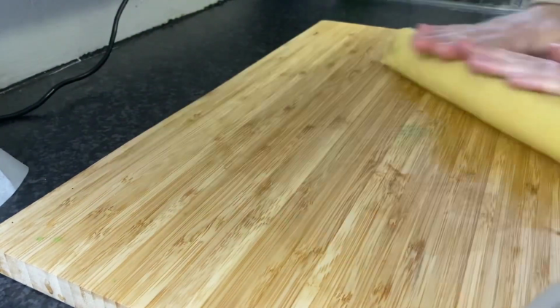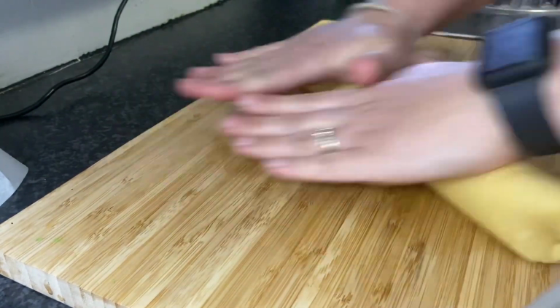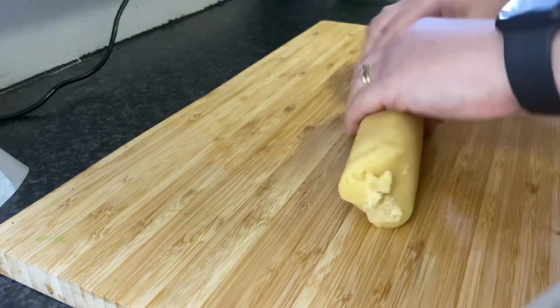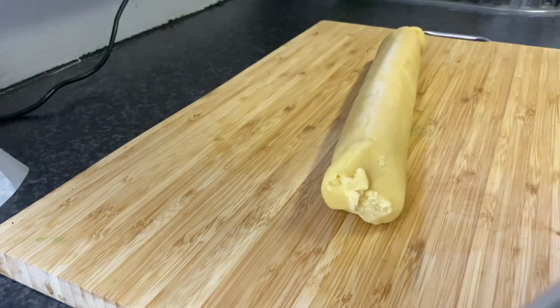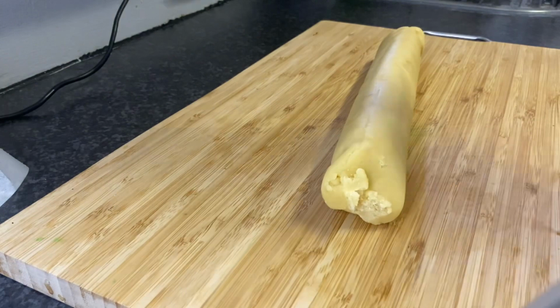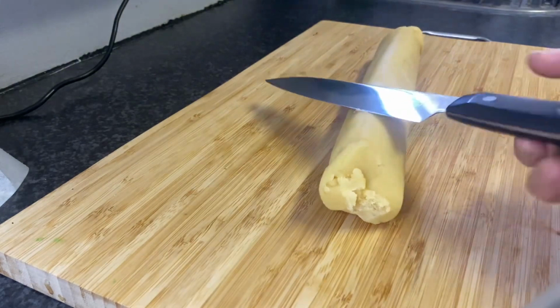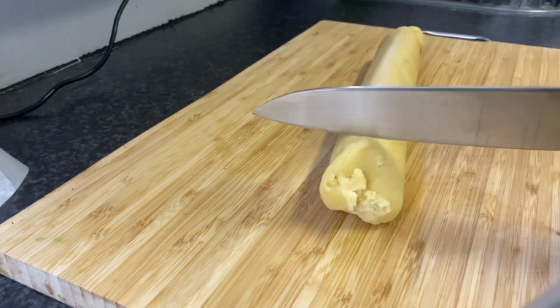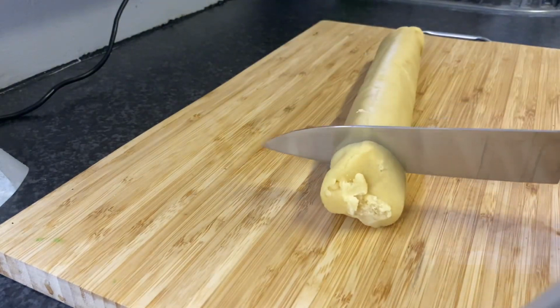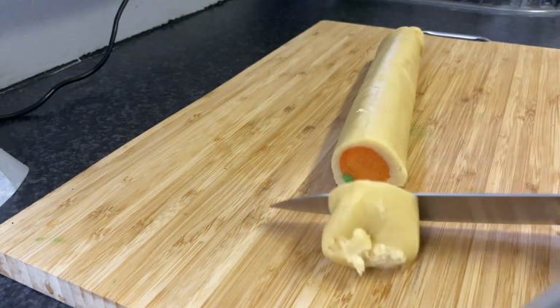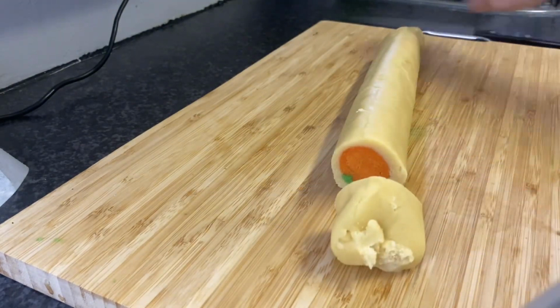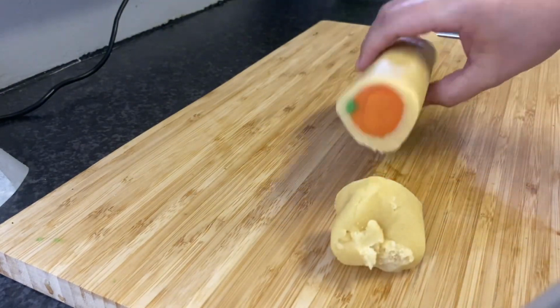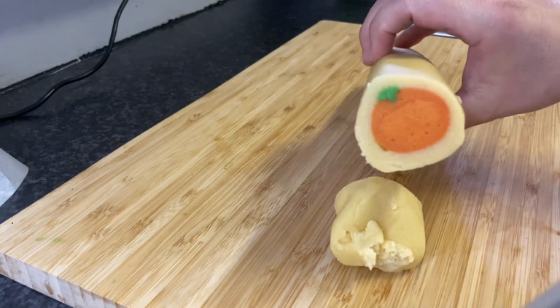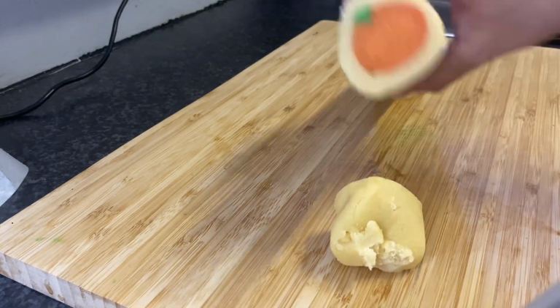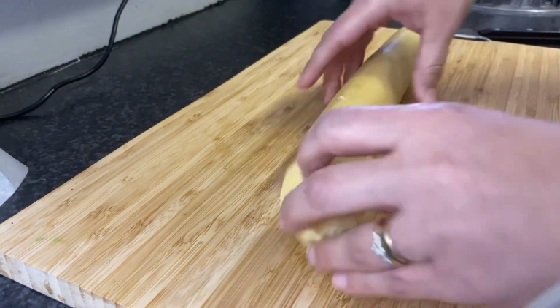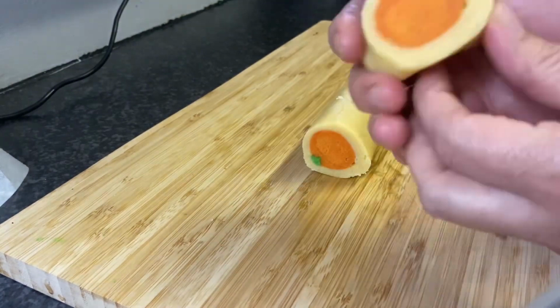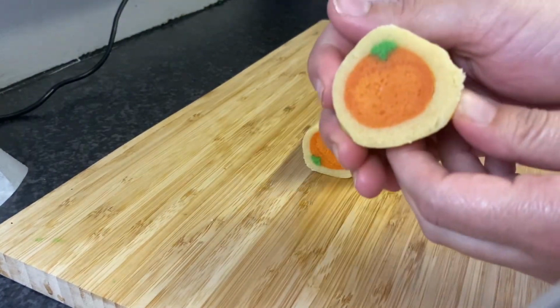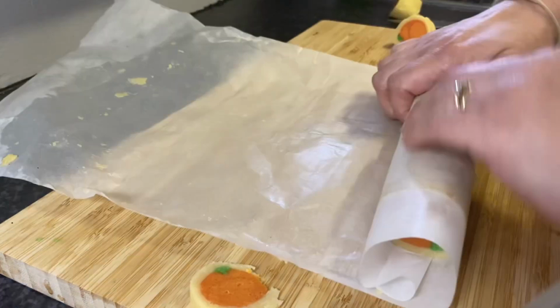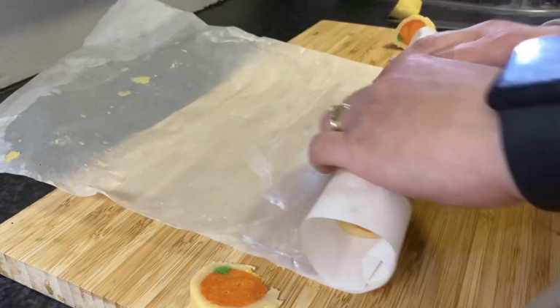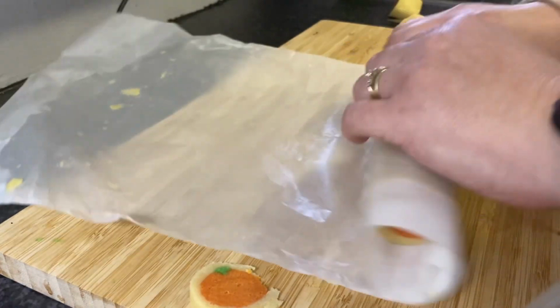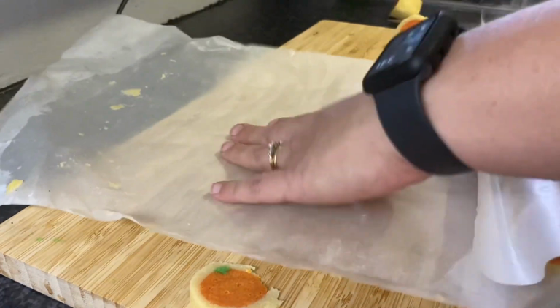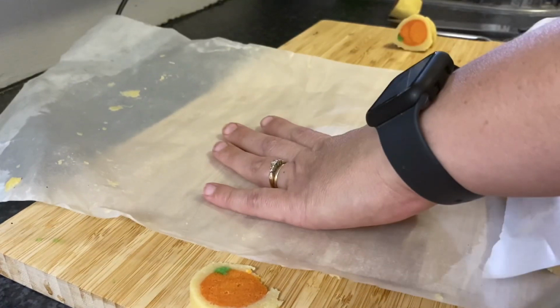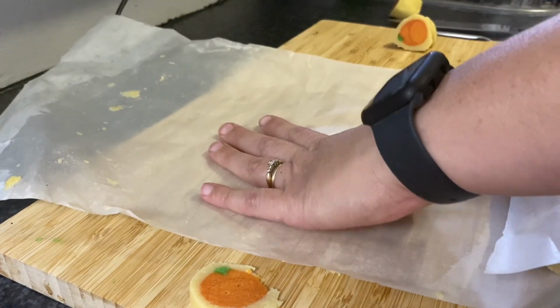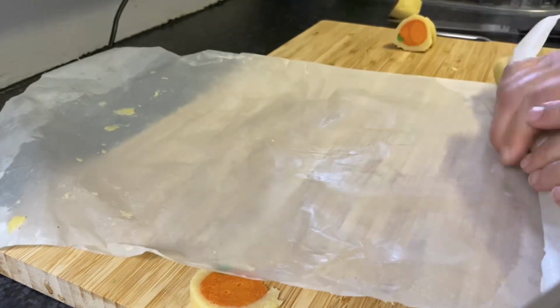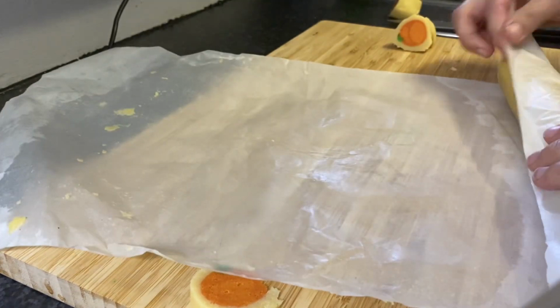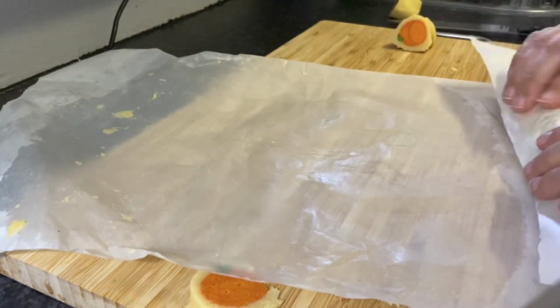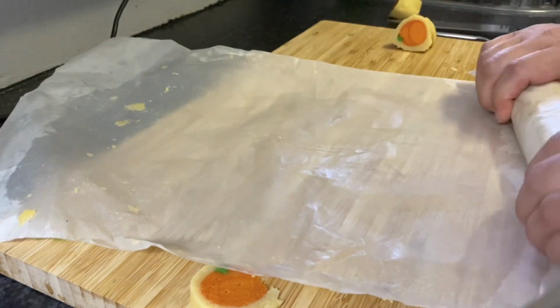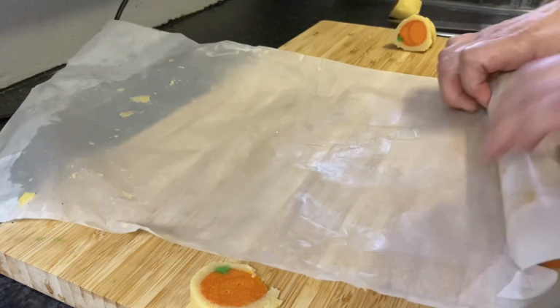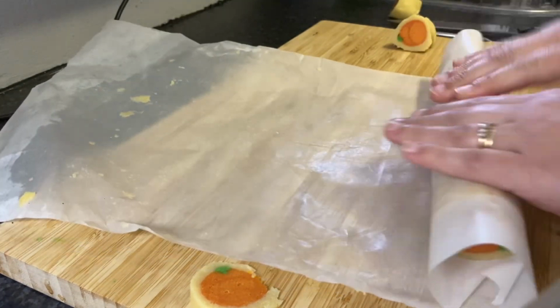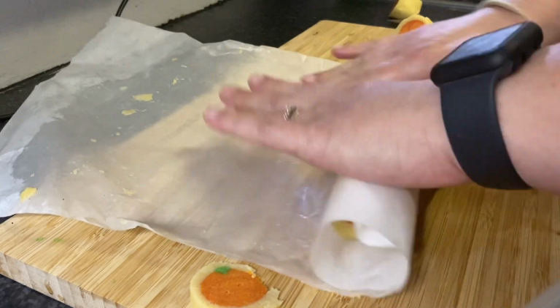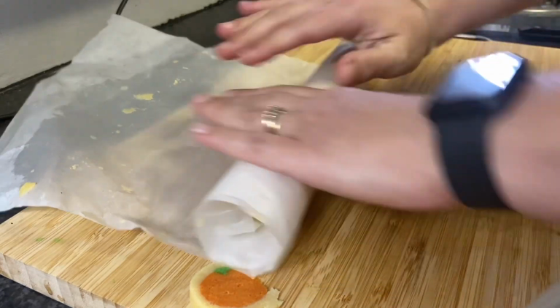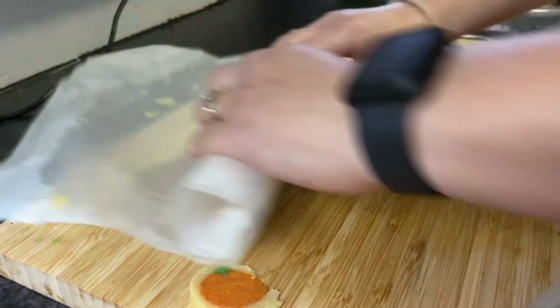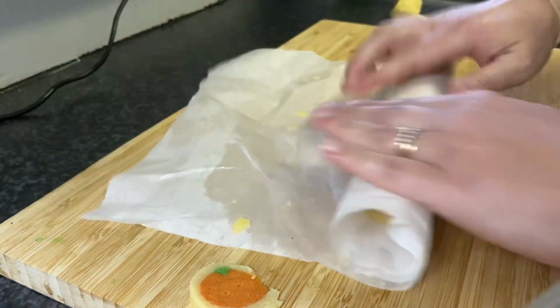Then I cut off the ends — I couldn't resist, I had to take a peek. Then I wrapped it back up in the parchment paper. I plan on baking these tomorrow, so I'm just going to leave them in the parchment.